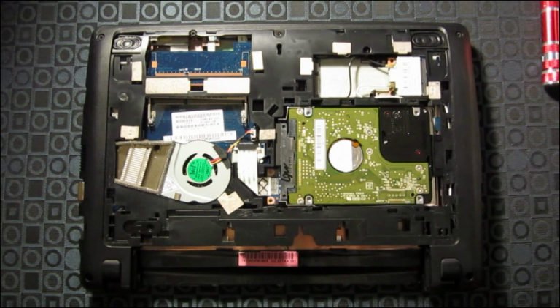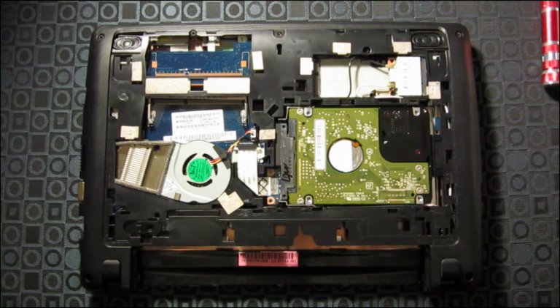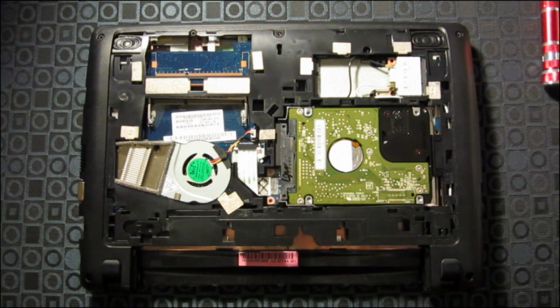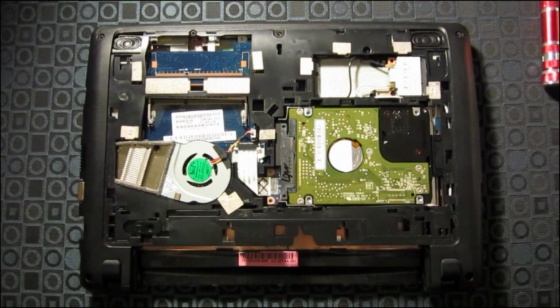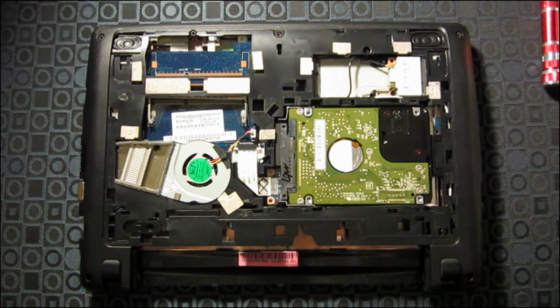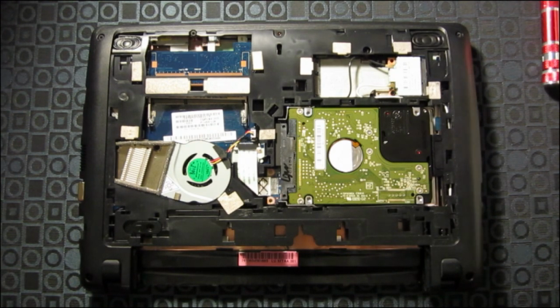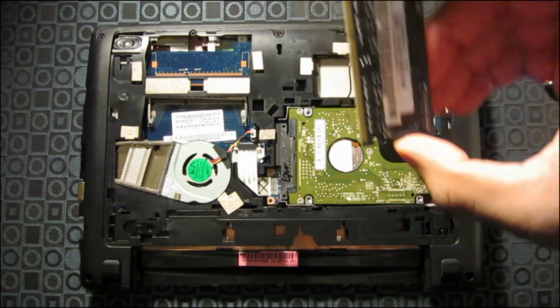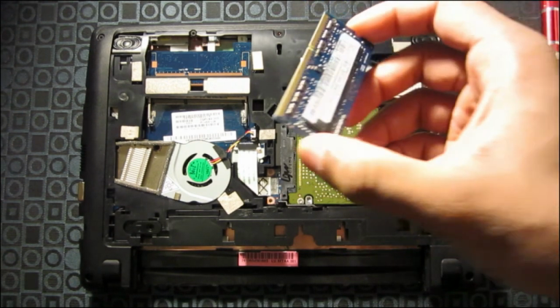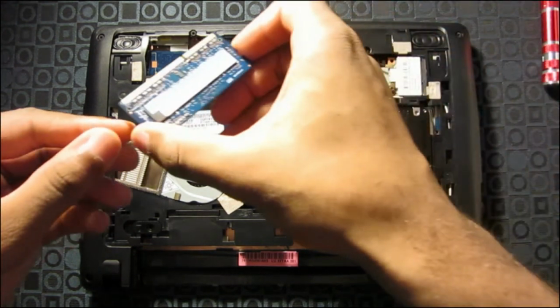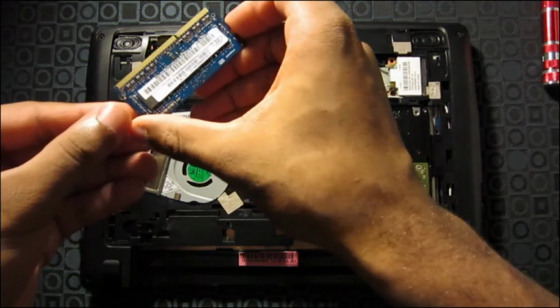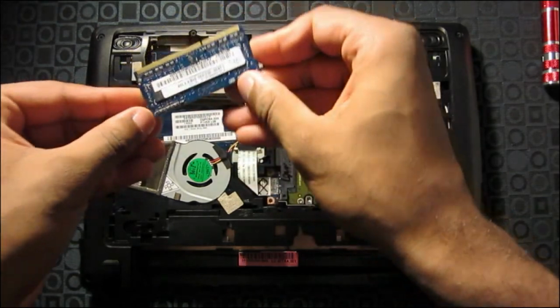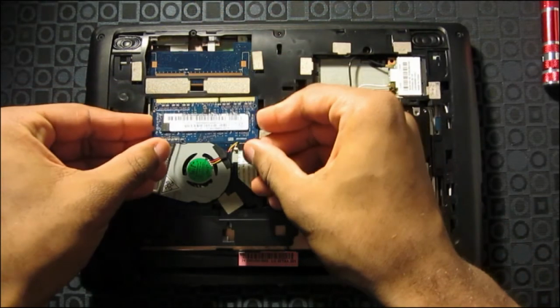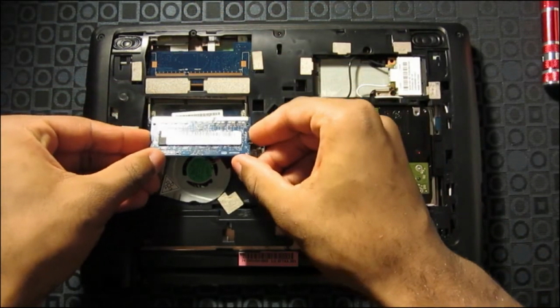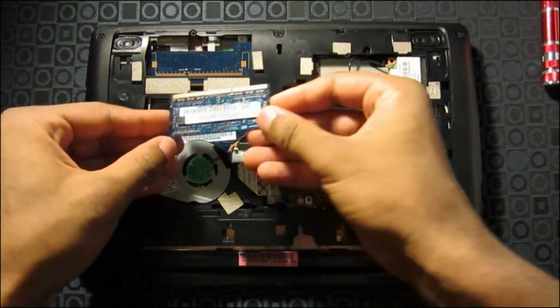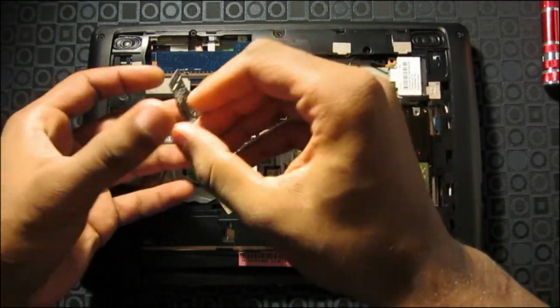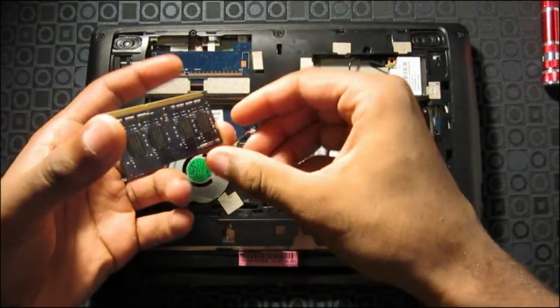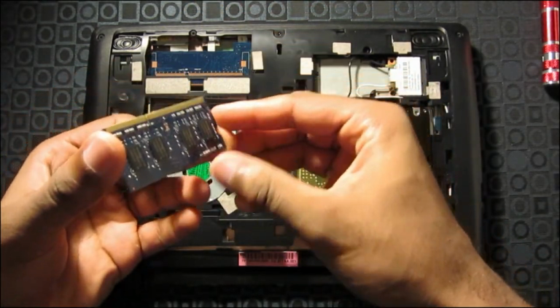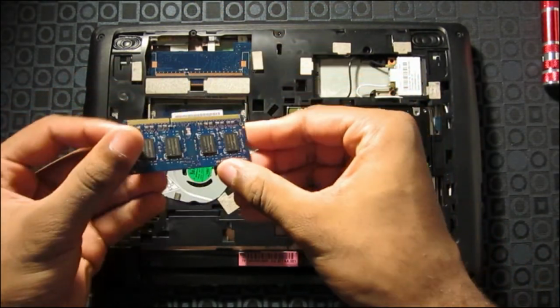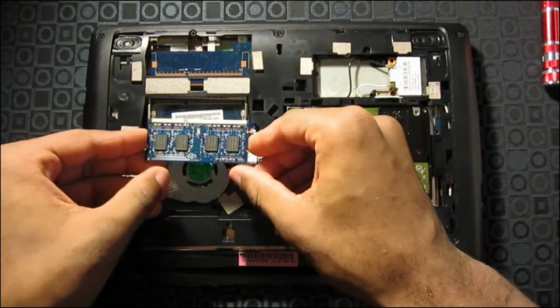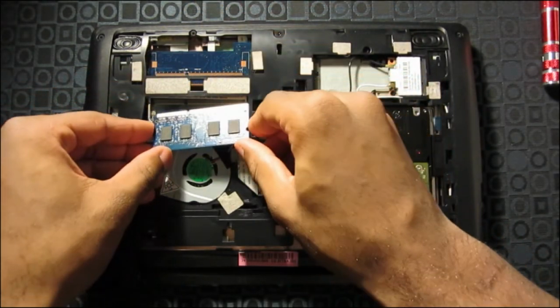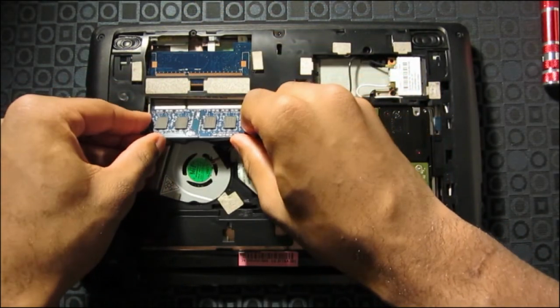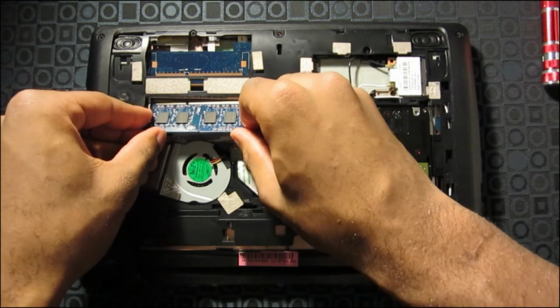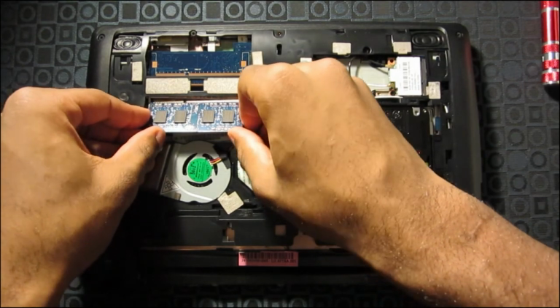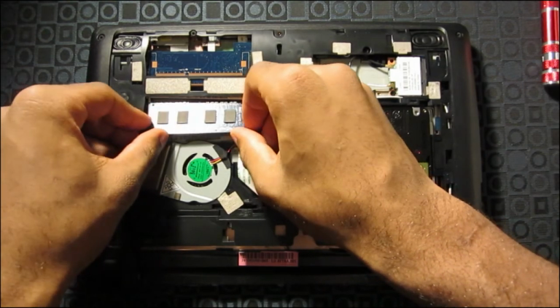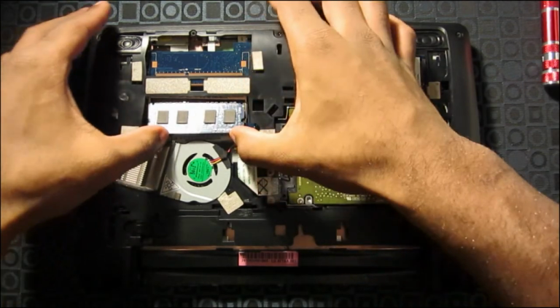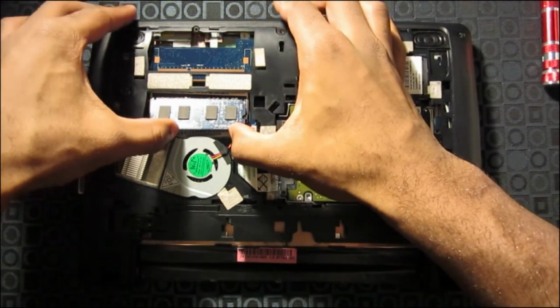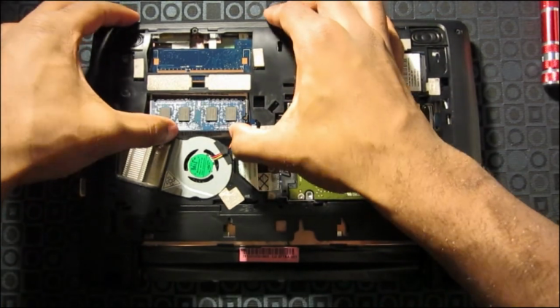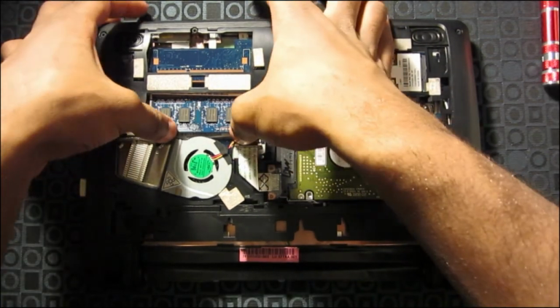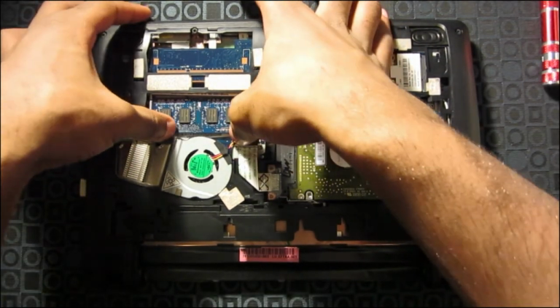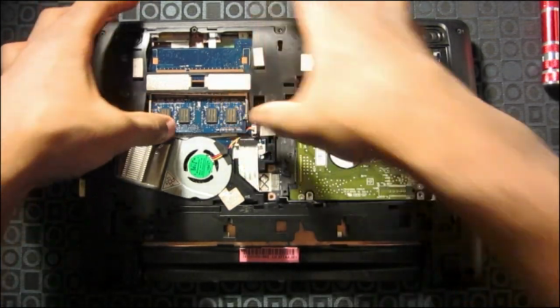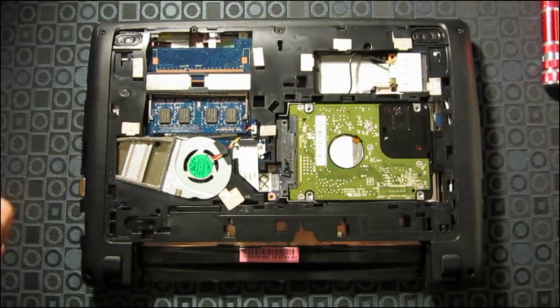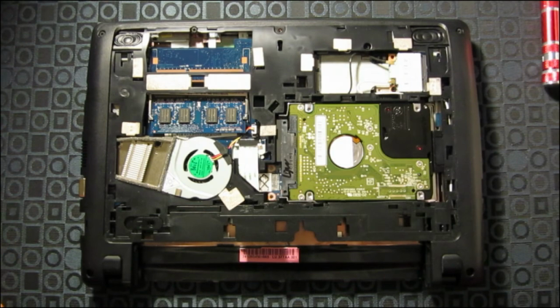Now I'm going to put the four gigs of RAM in there. Make sure the pins are aligned and slide it in. There you go.